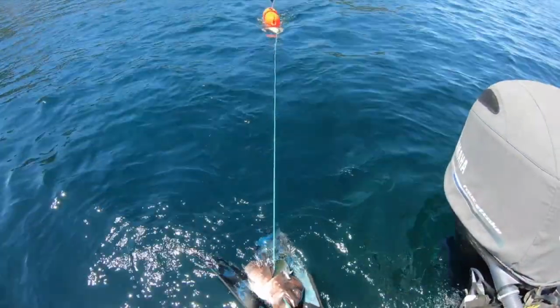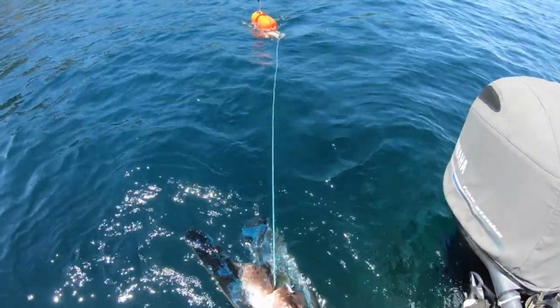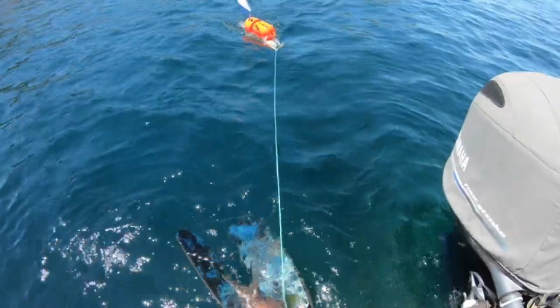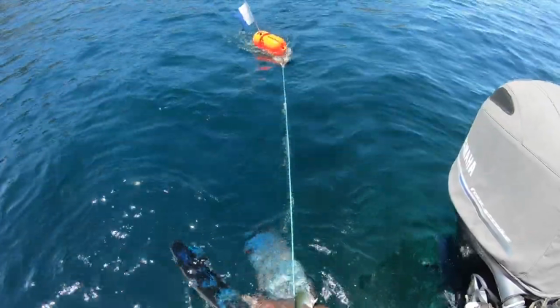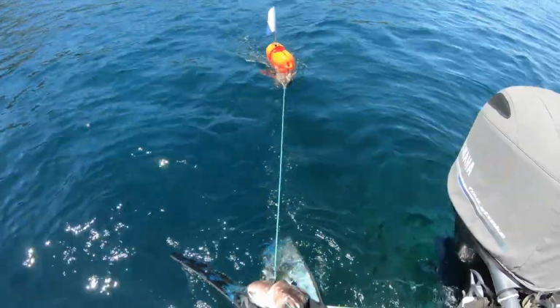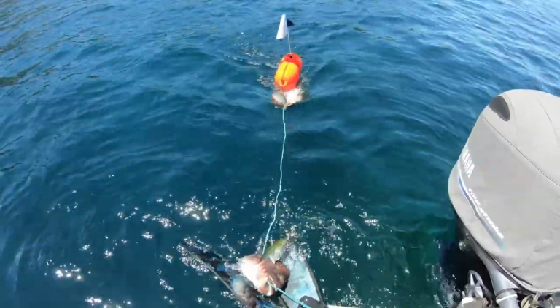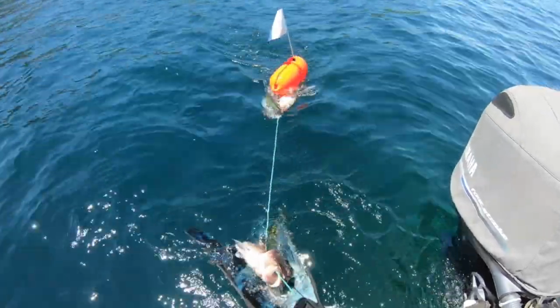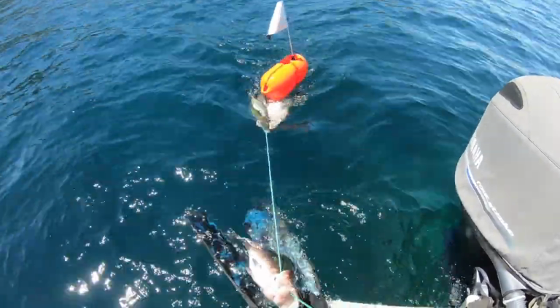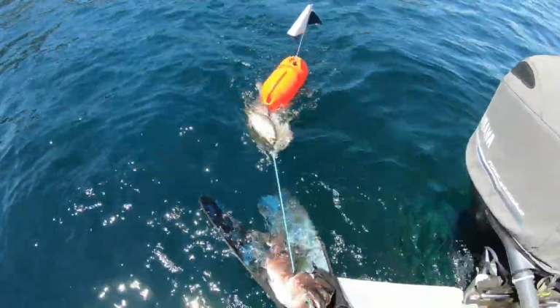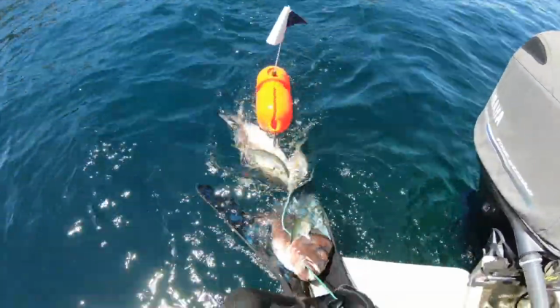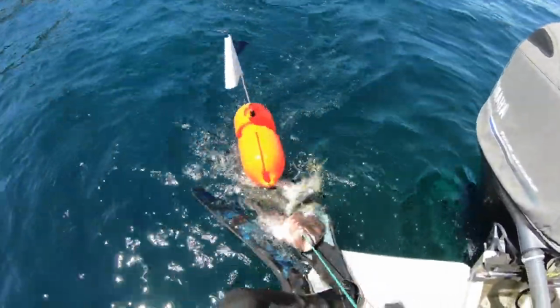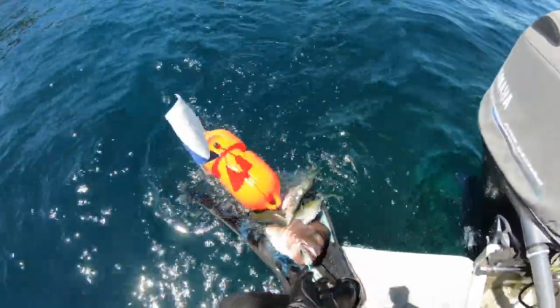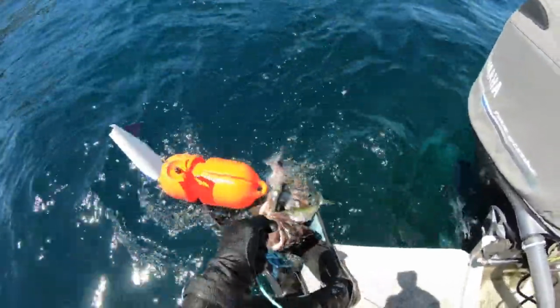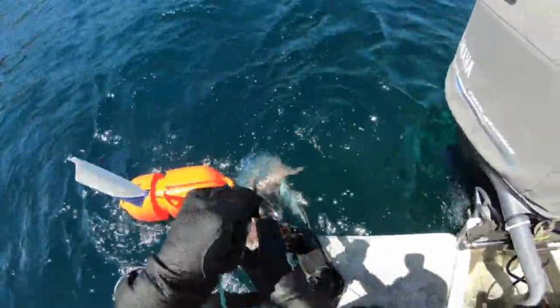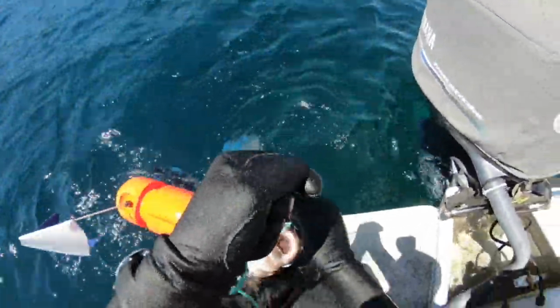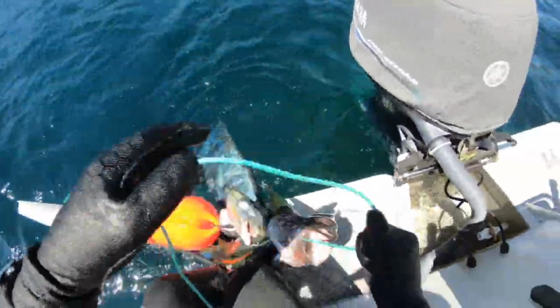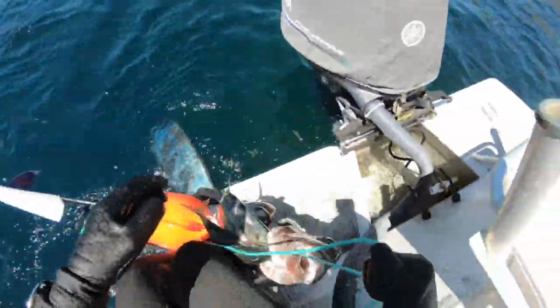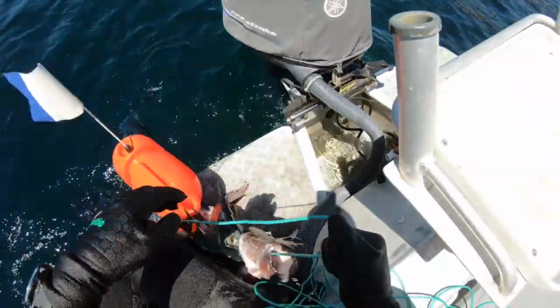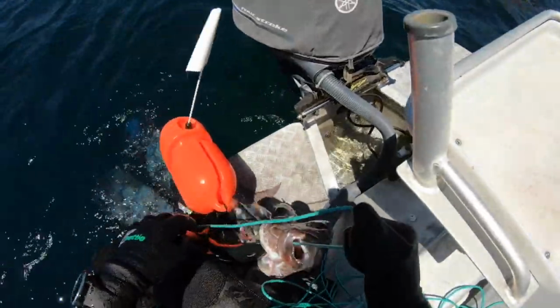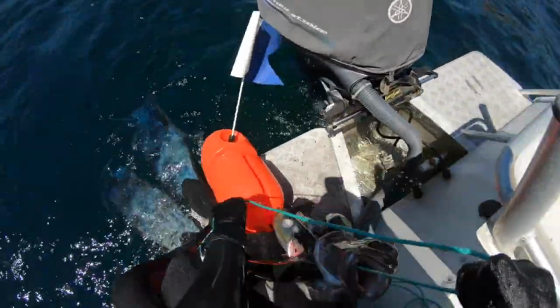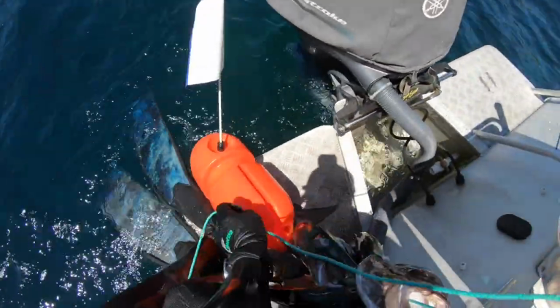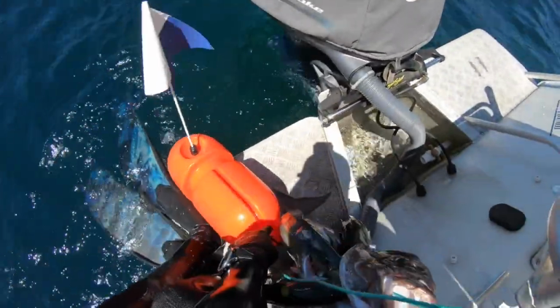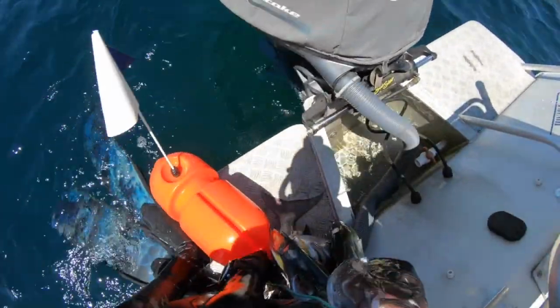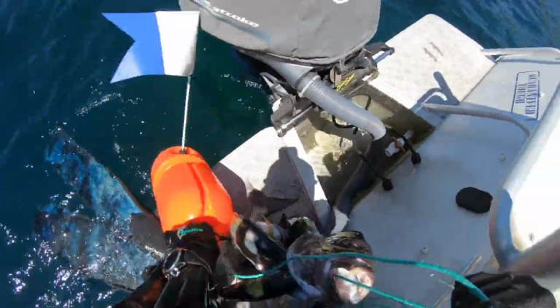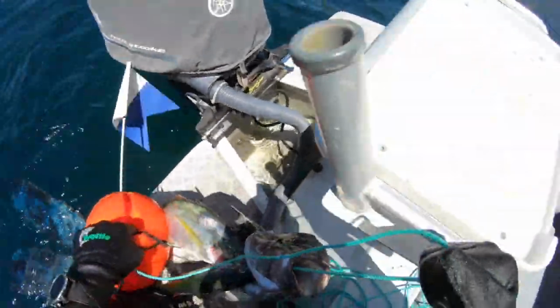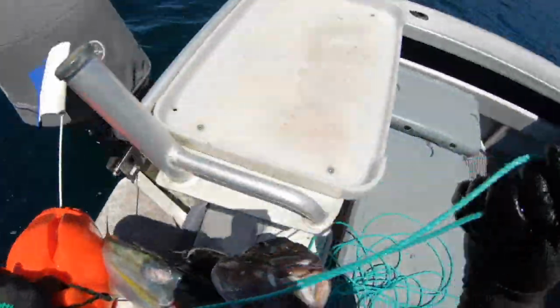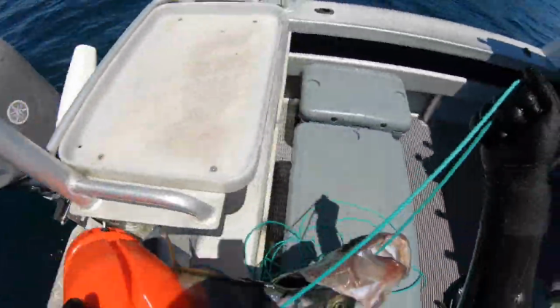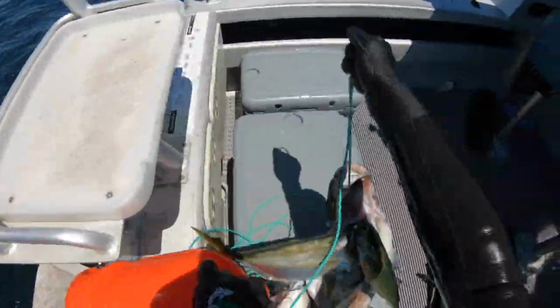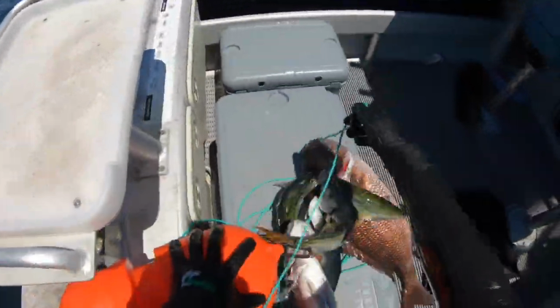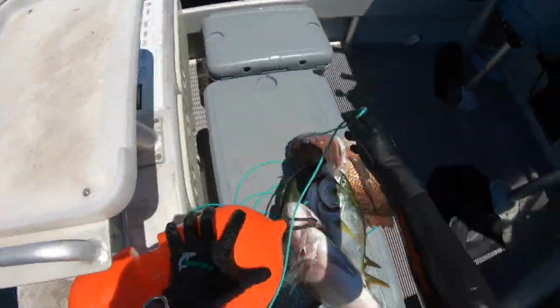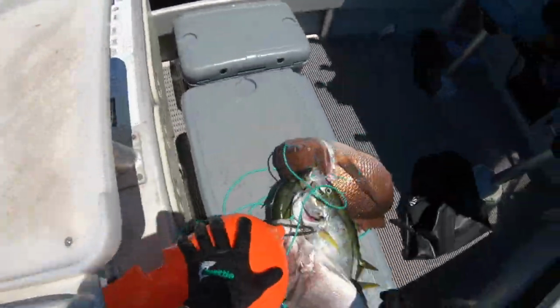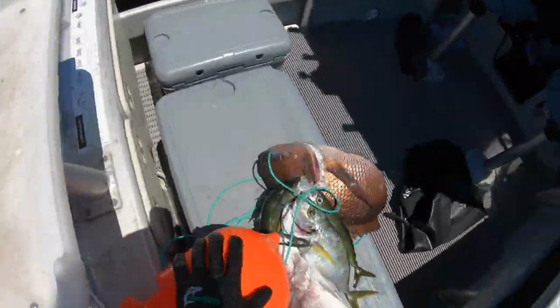Back from our second swim we've got a bit more variety: some koheru, some nice trevally, and still a couple more snapper. It's a really good start to our day.